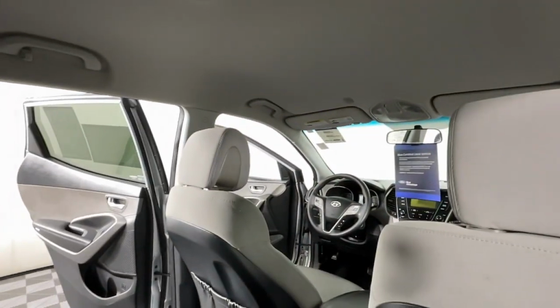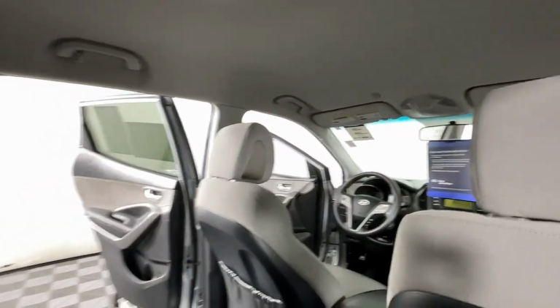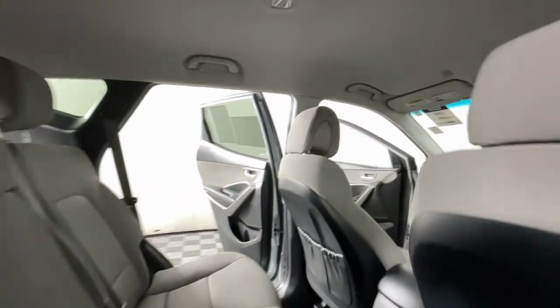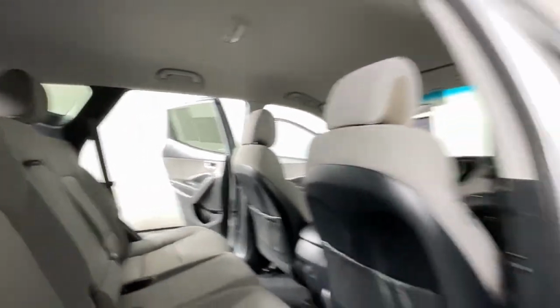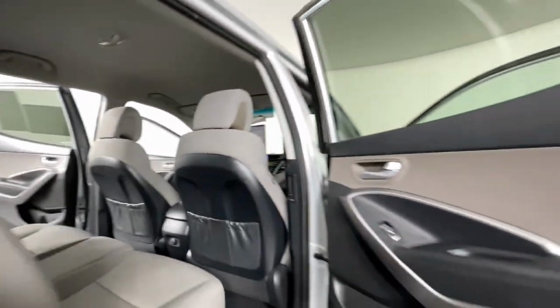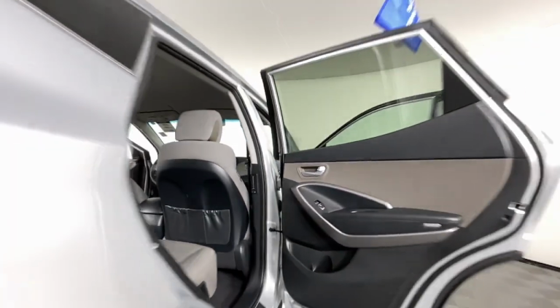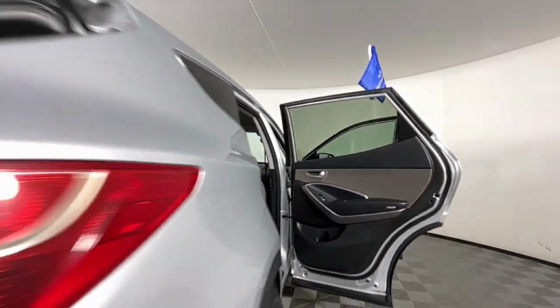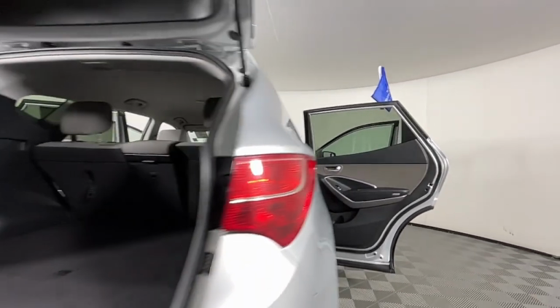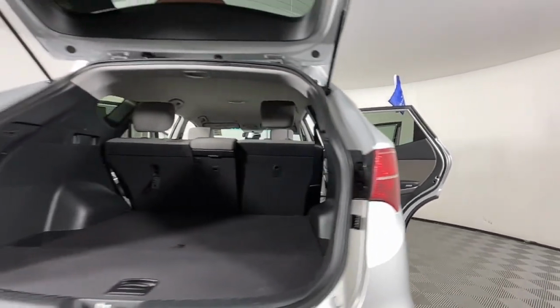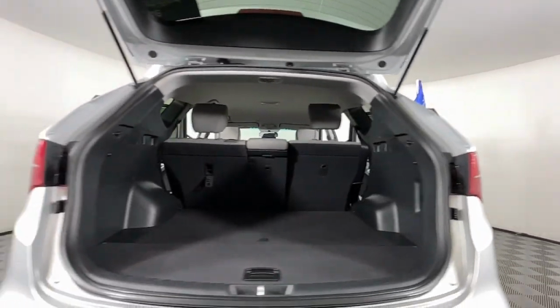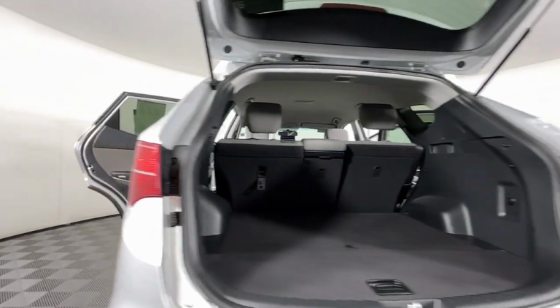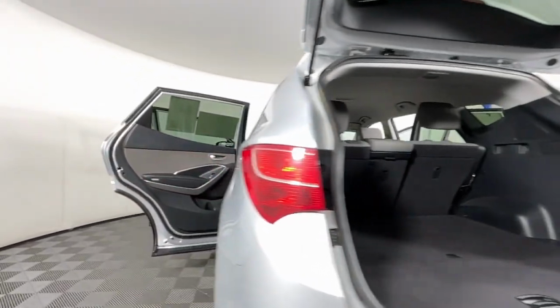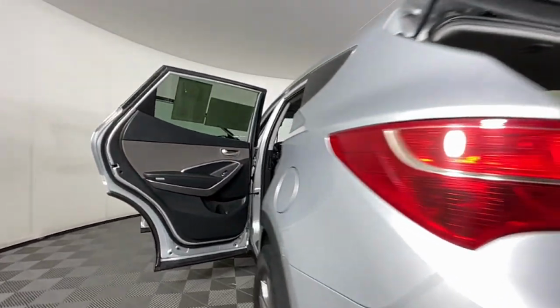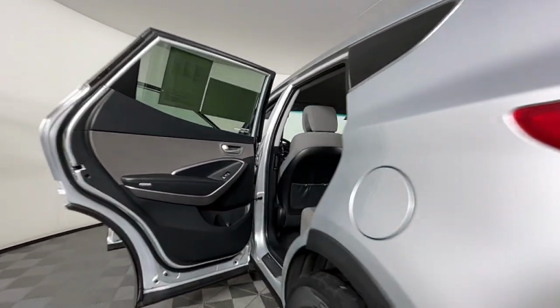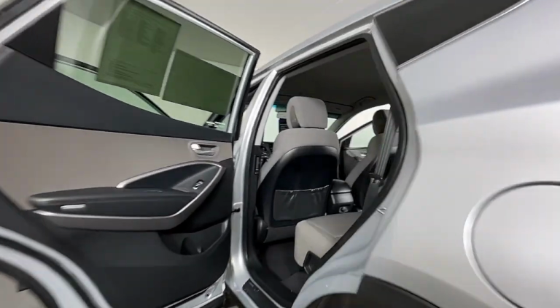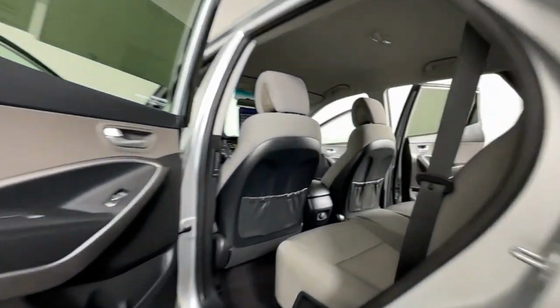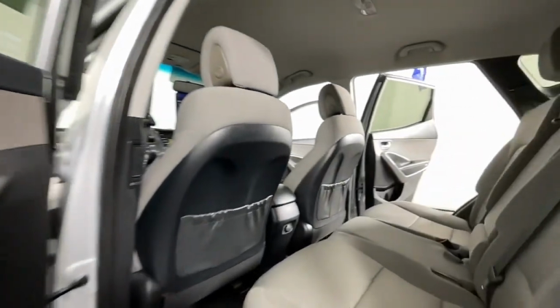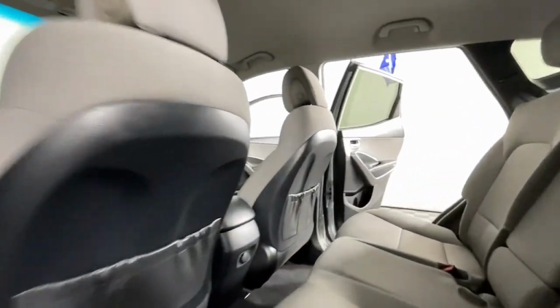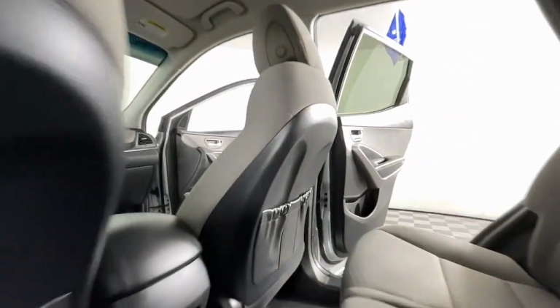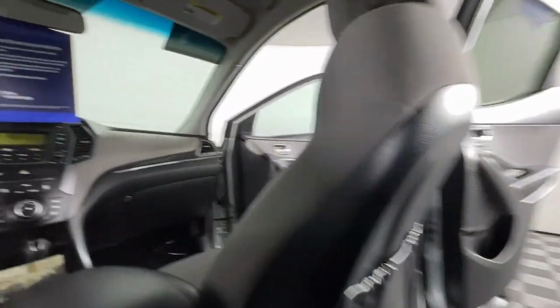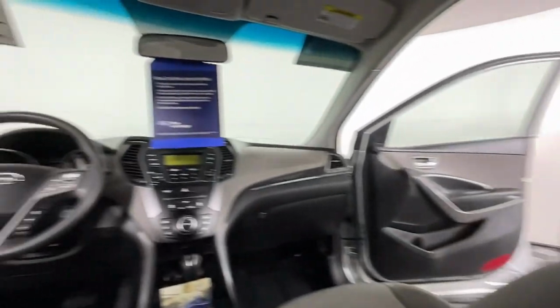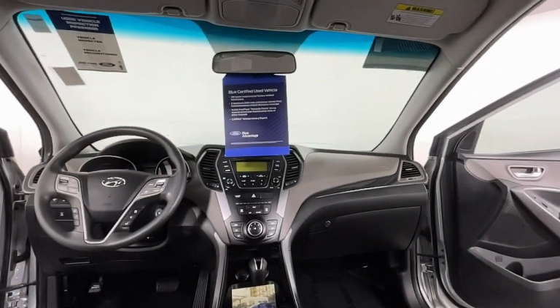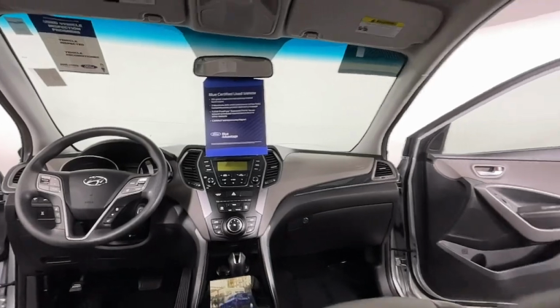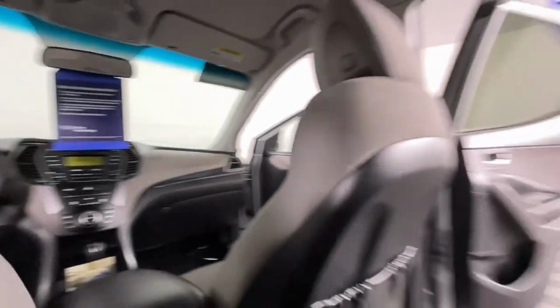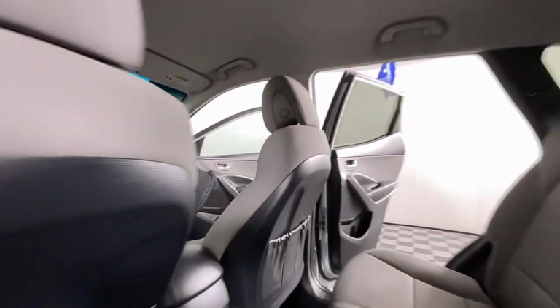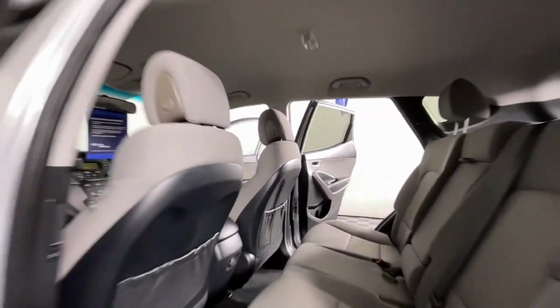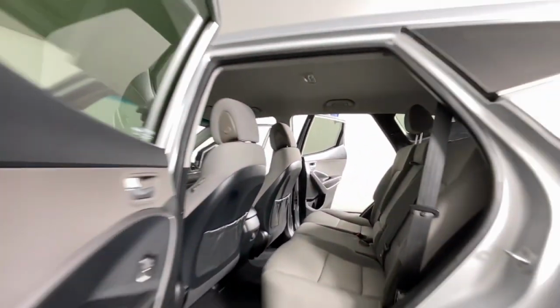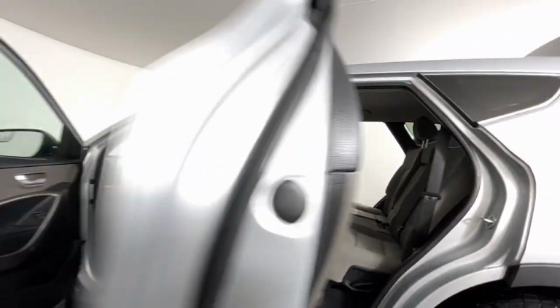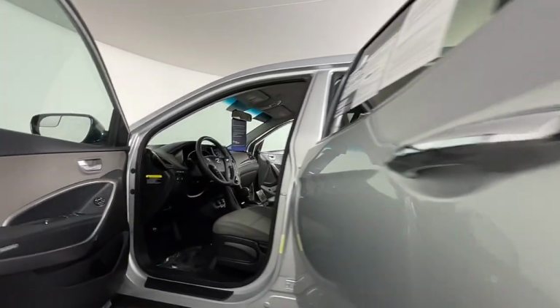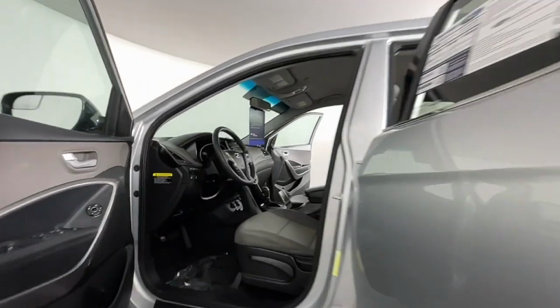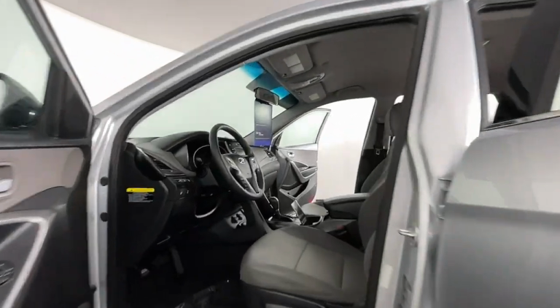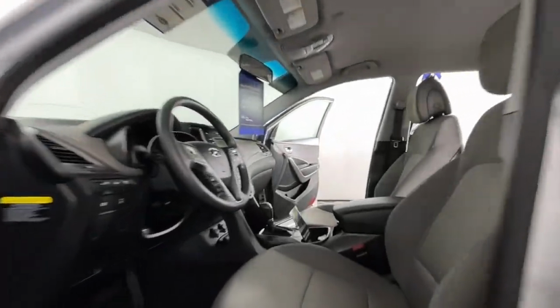All-wheel drive, keyless entry, satellite radio, woodgrain interior trim, heated mirrors, alarm, aluminum wheels, steering wheel audio controls, Bluetooth connection, rear spoiler.